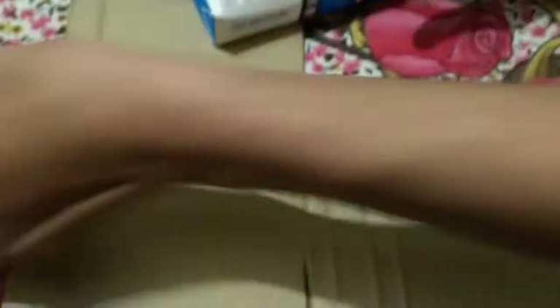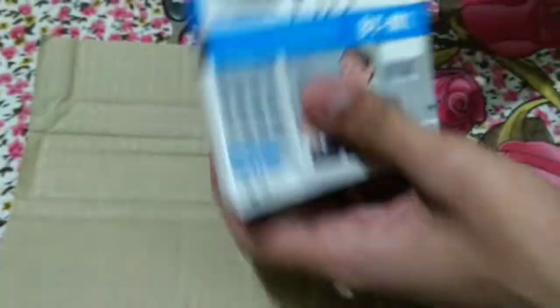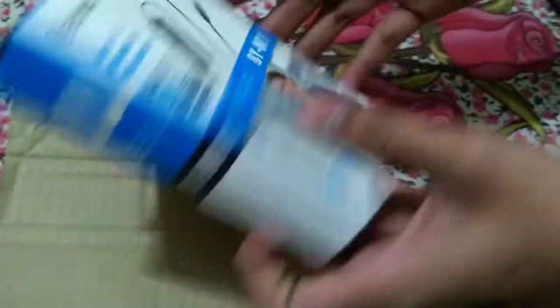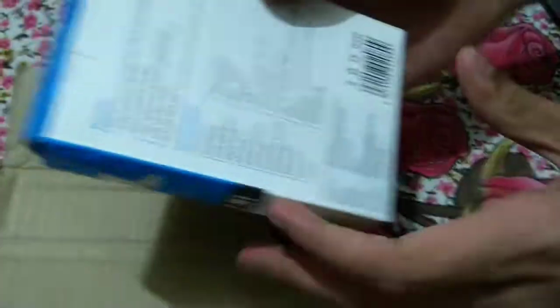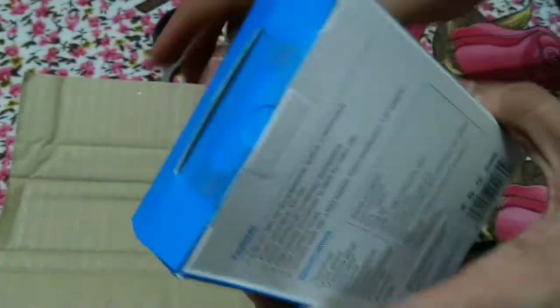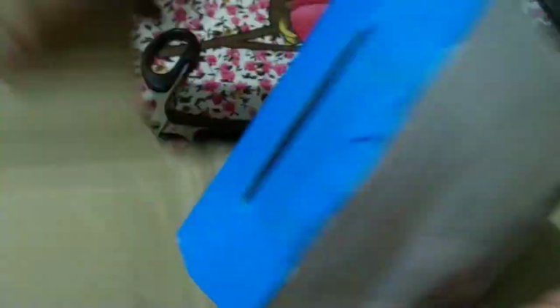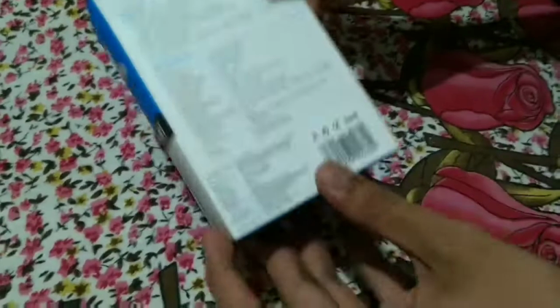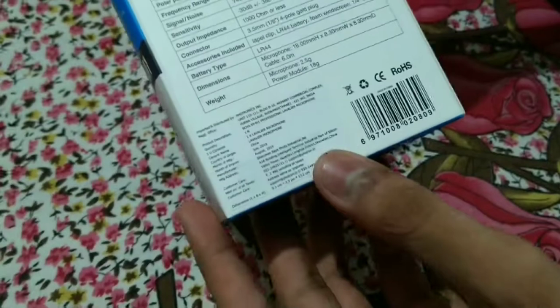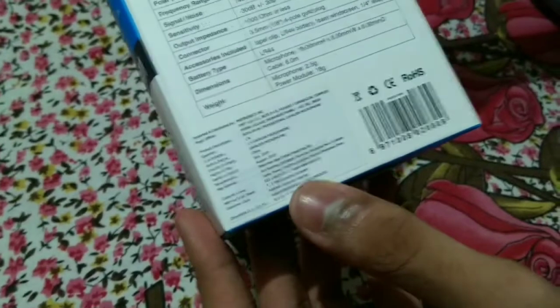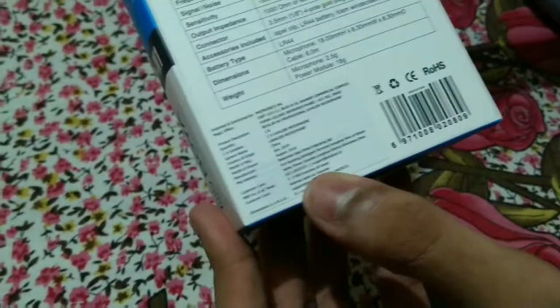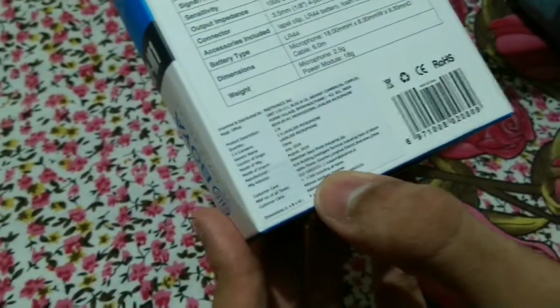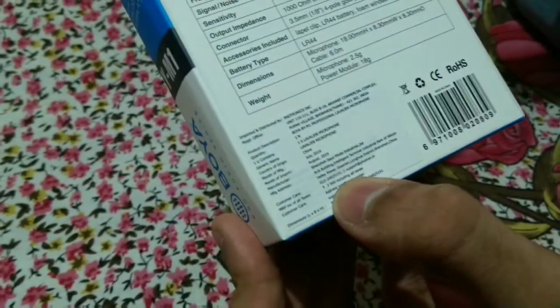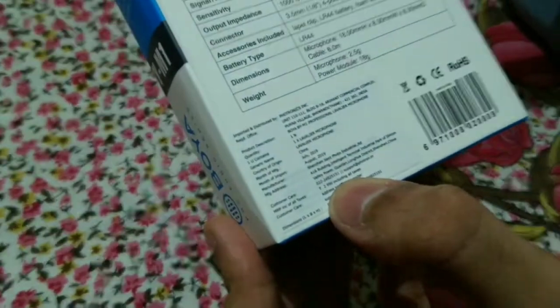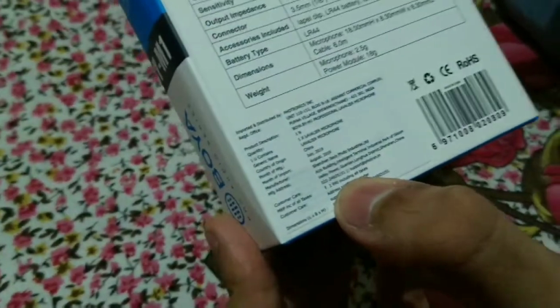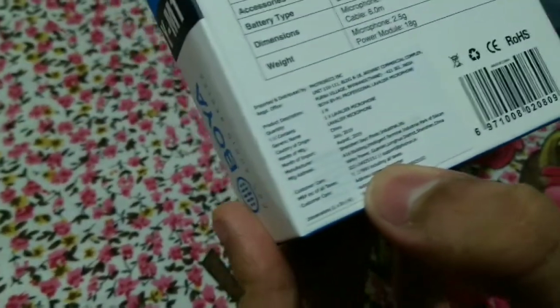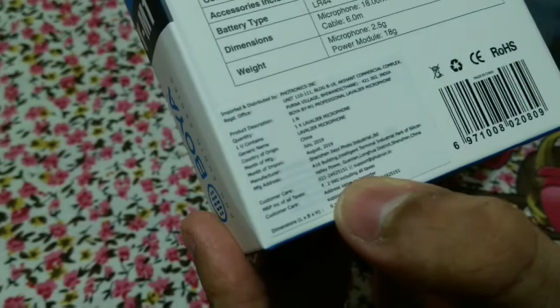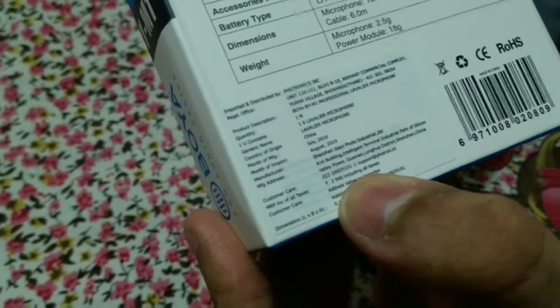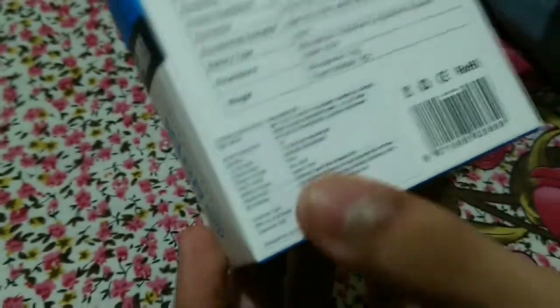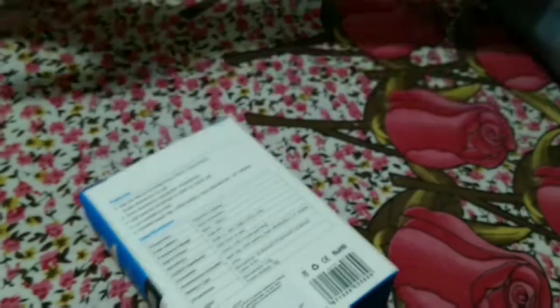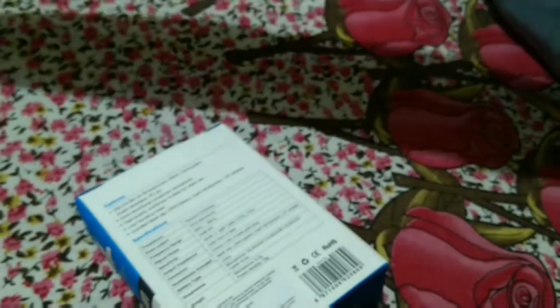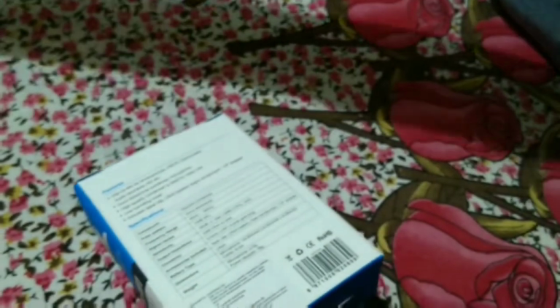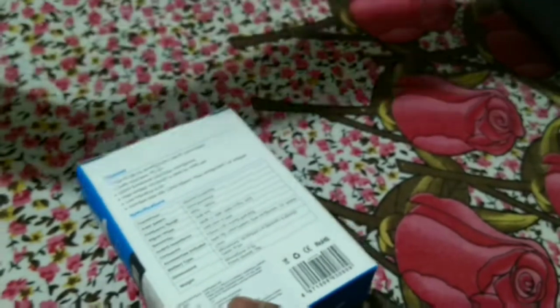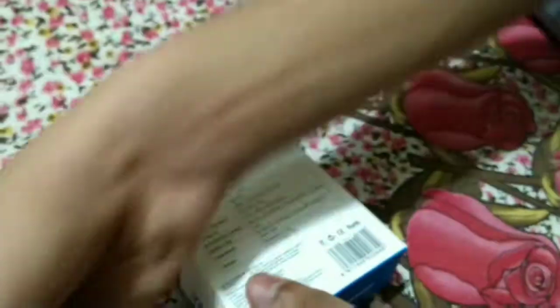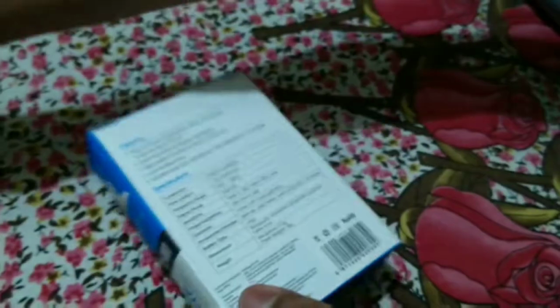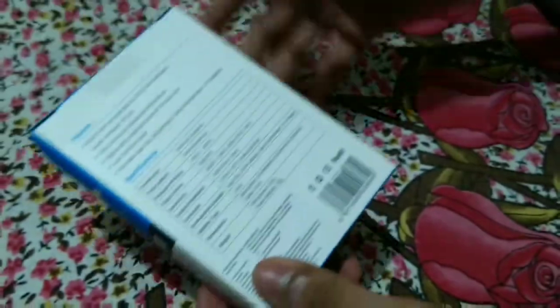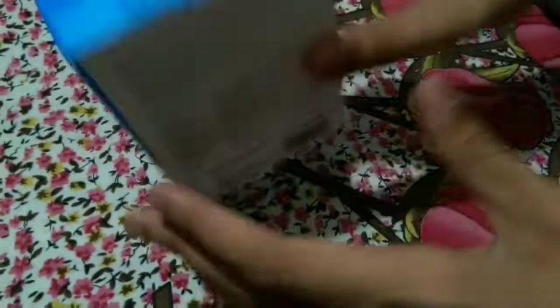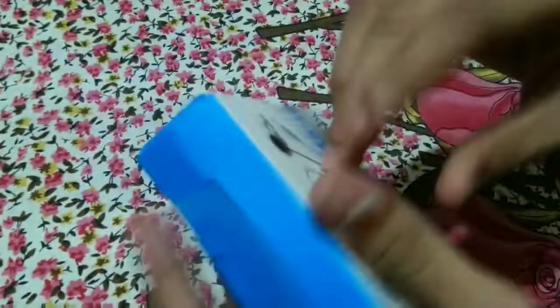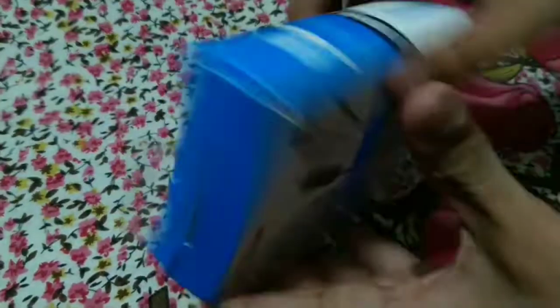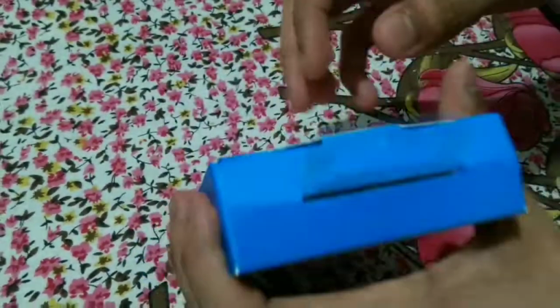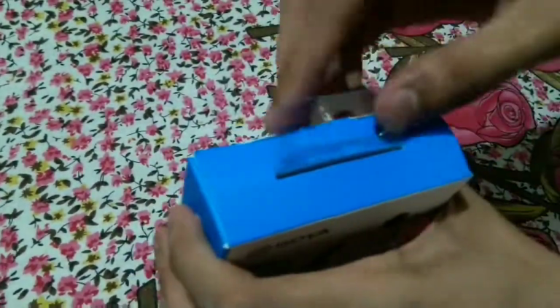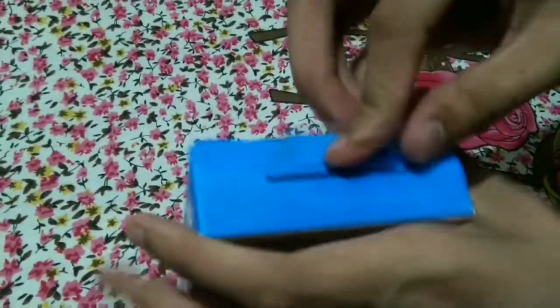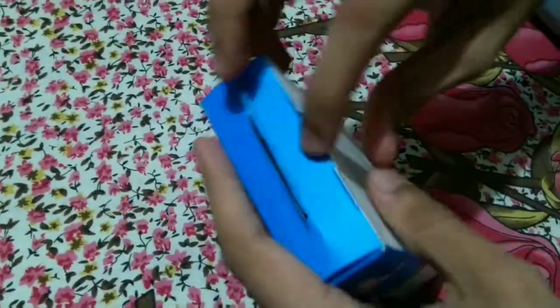And this is the product. As you can see, this box is priced at 2,990. And I got it for 107. So let's unbox this box.